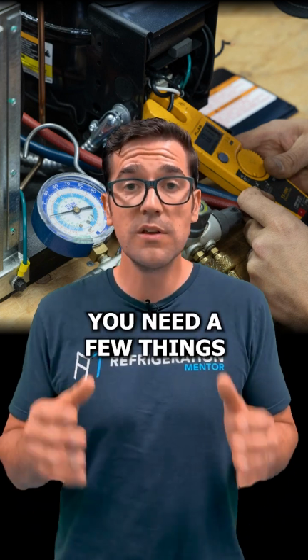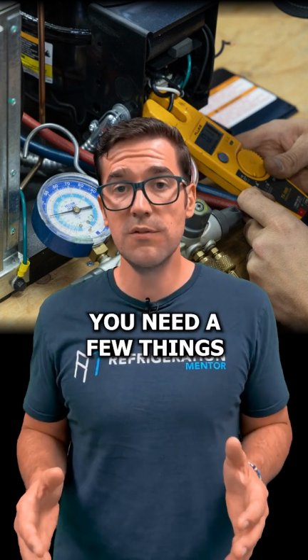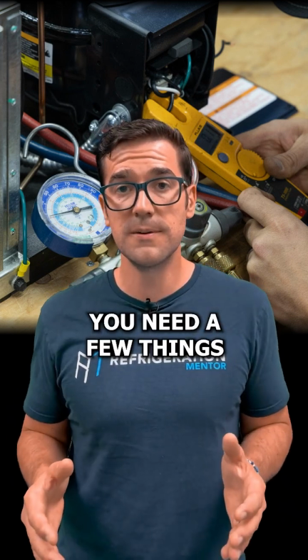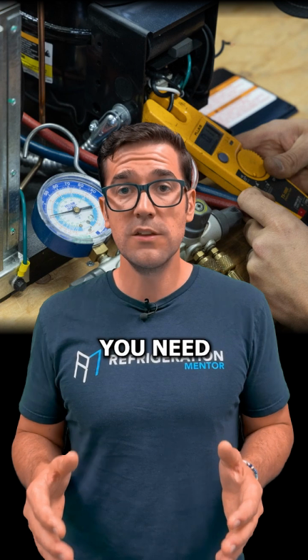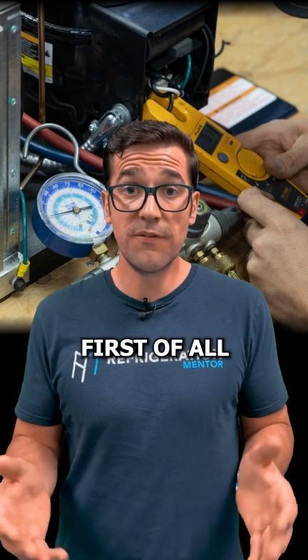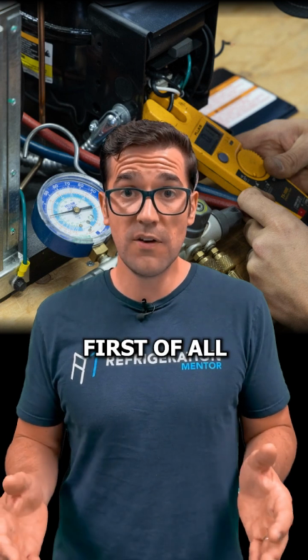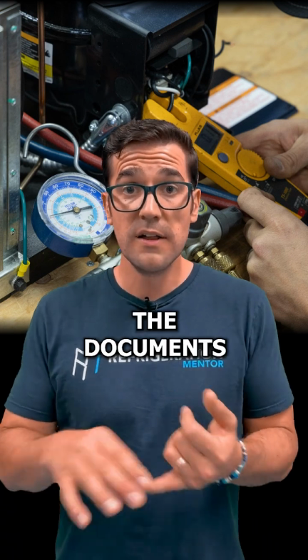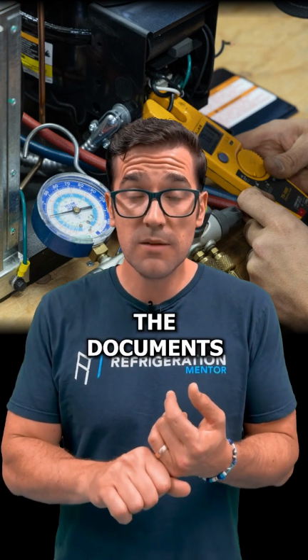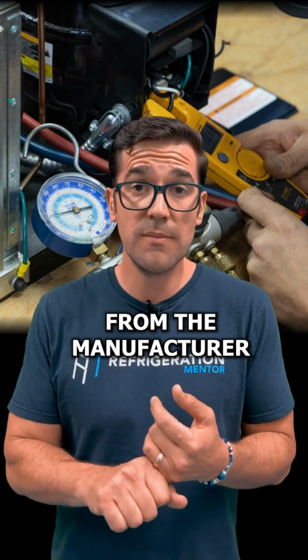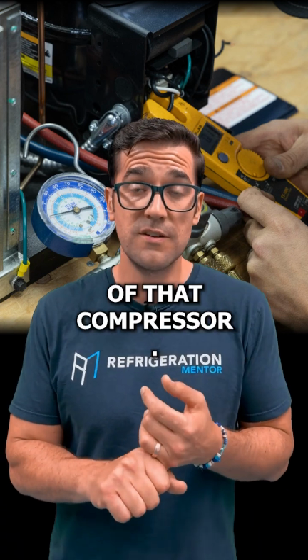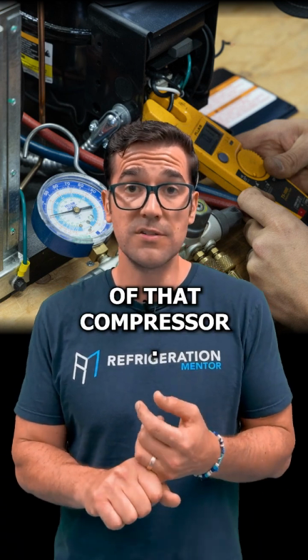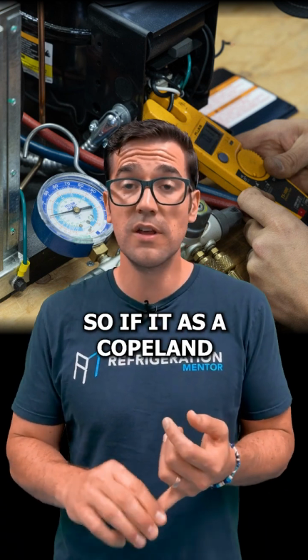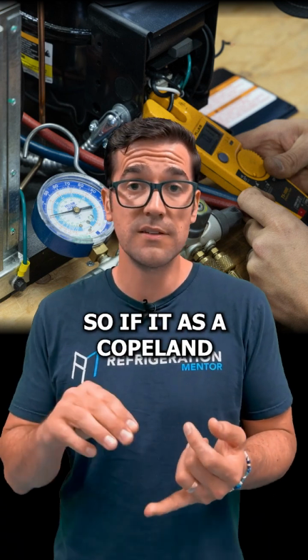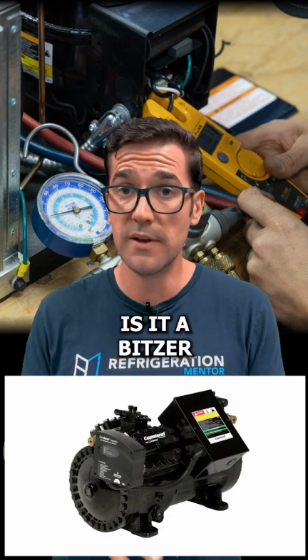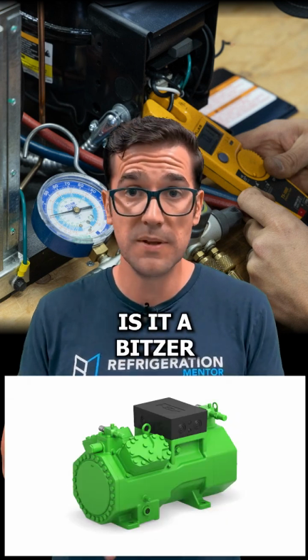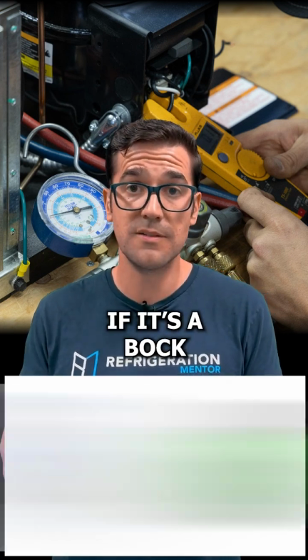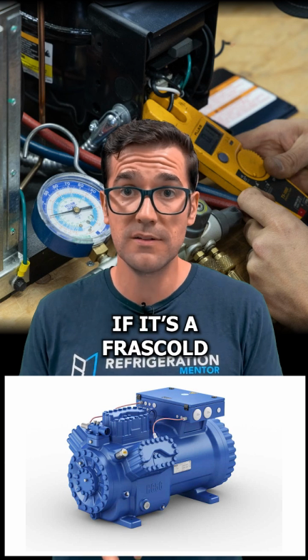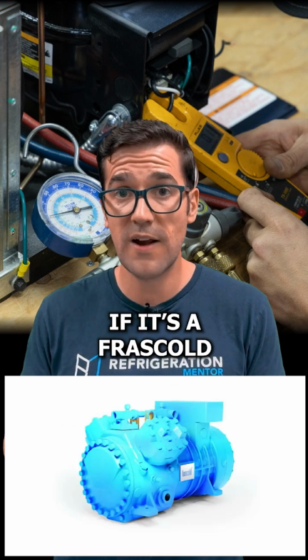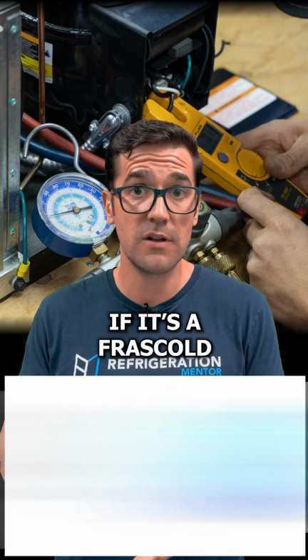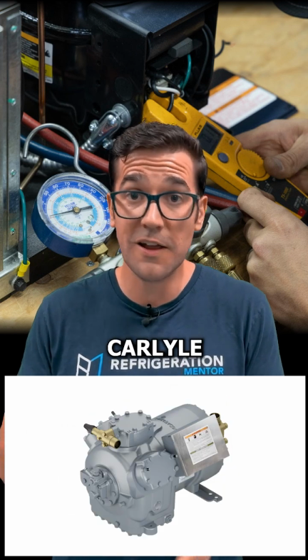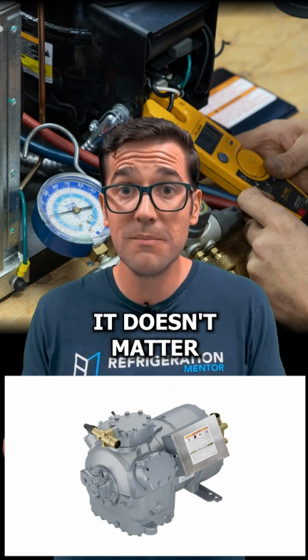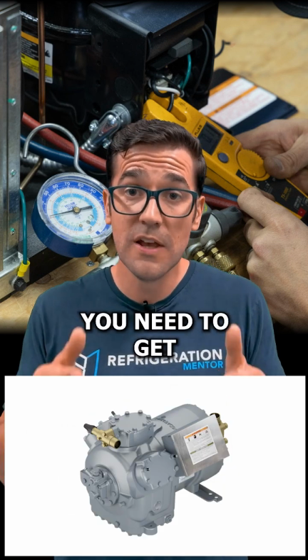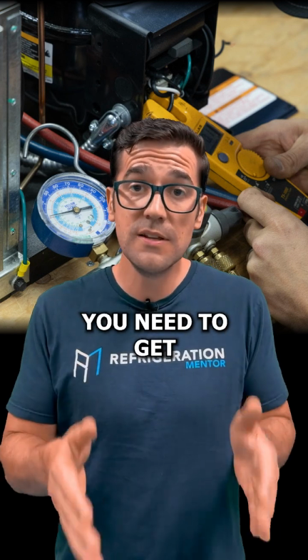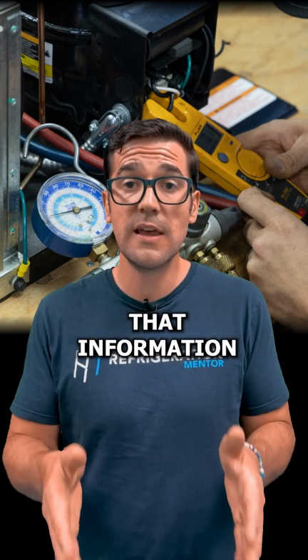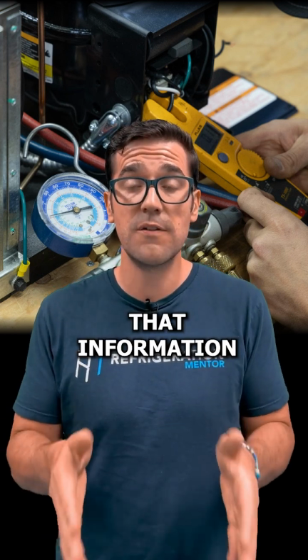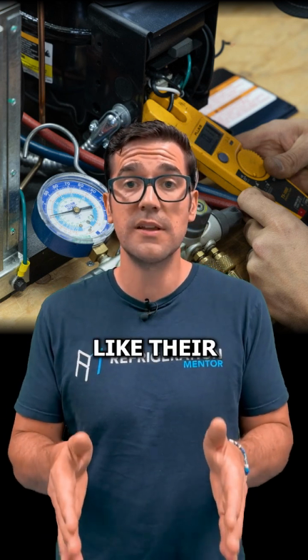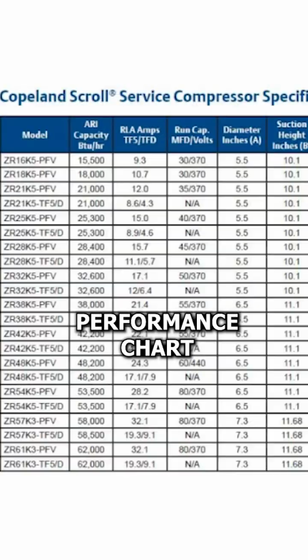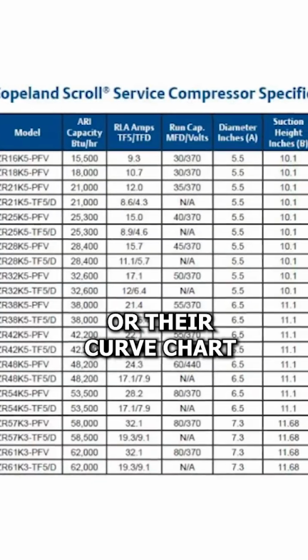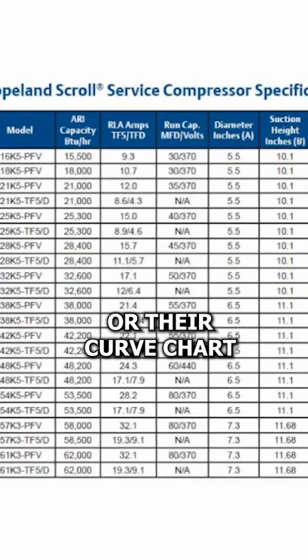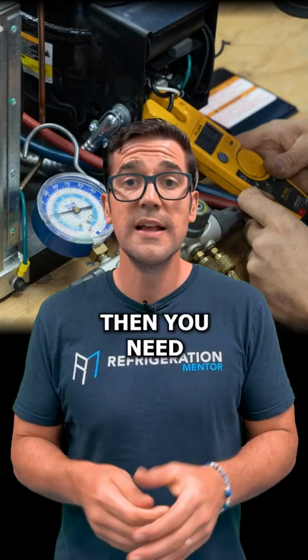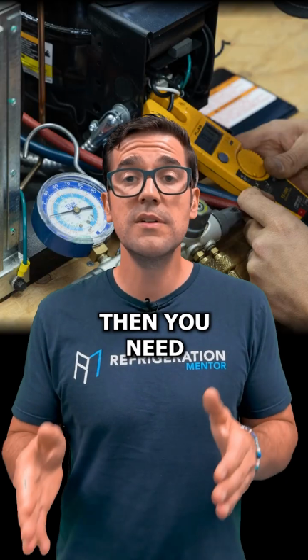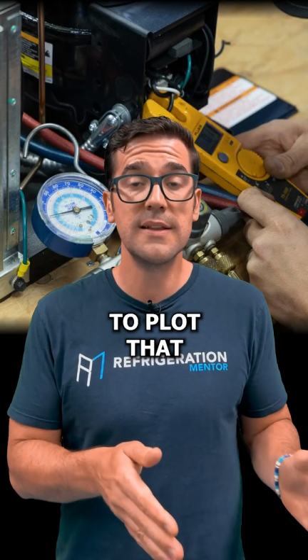Well, you need a few things. First of all, you need the documents from the manufacturer of that compressor. So if it's a Copeland, a Bitzer, a Box, a Frasco, a Carlisle — it doesn't matter. You need to get that information, like their performance chart or their curve chart. Then you need to plot that.